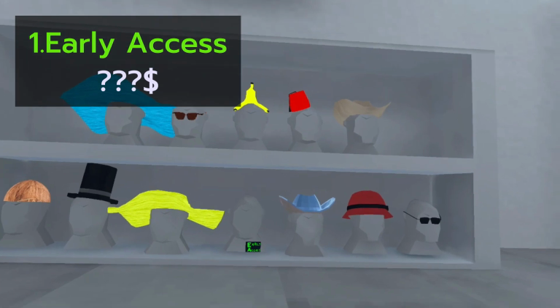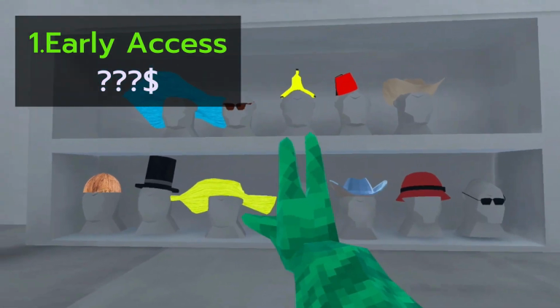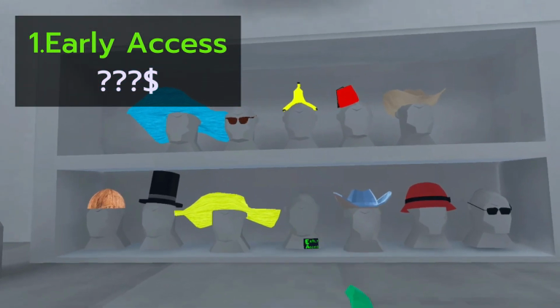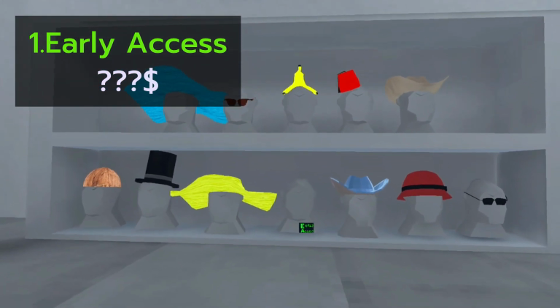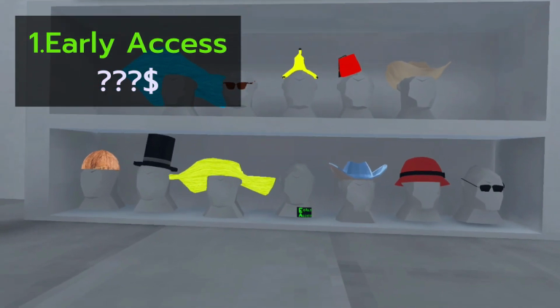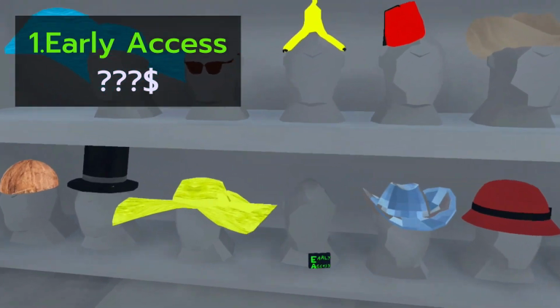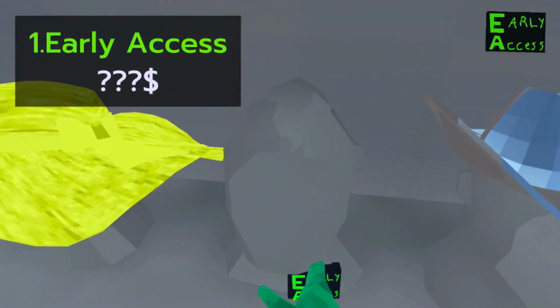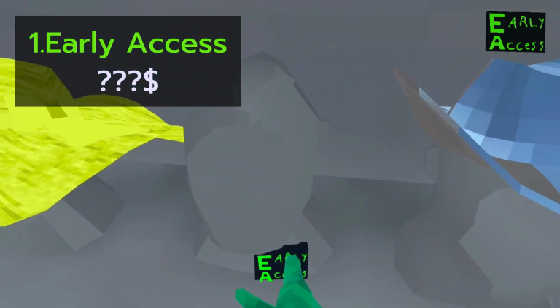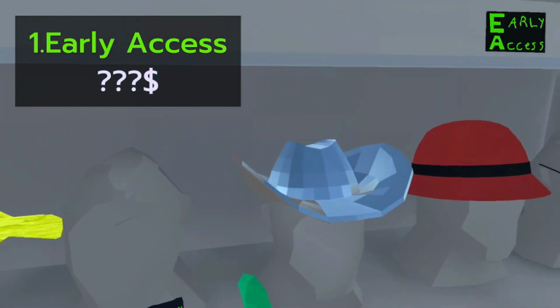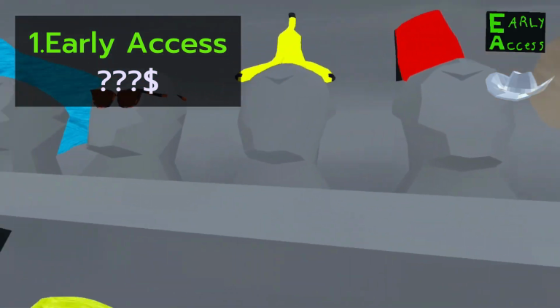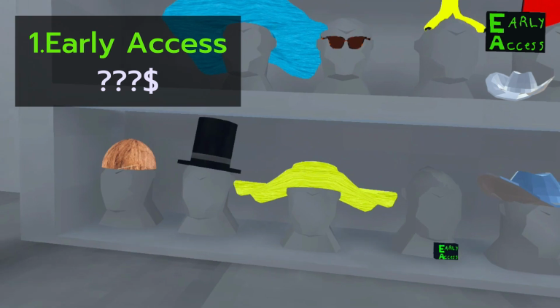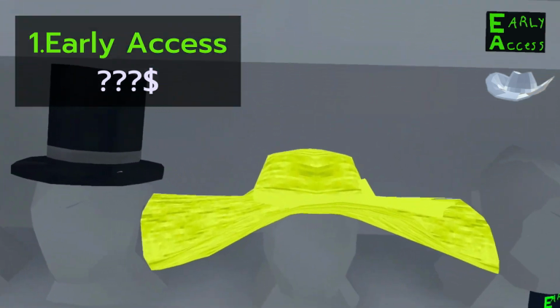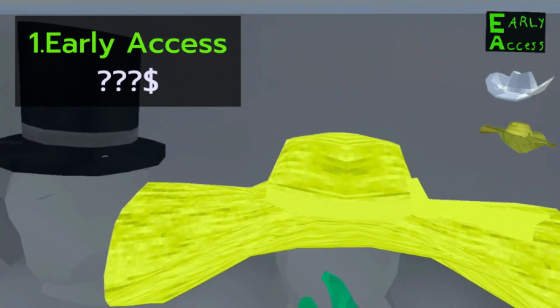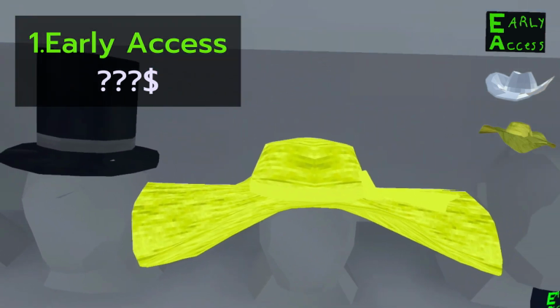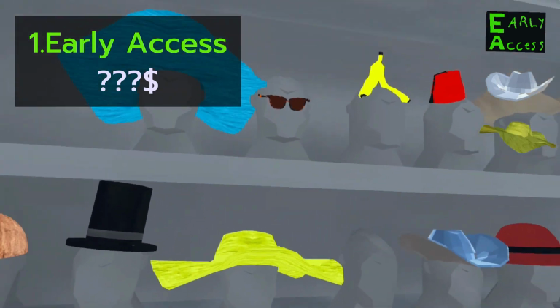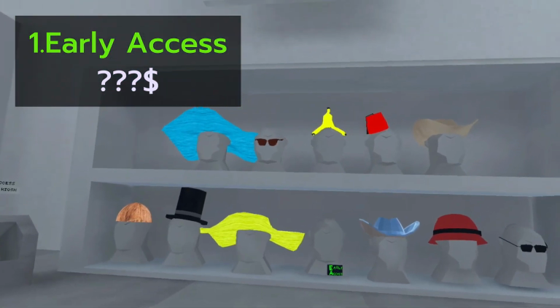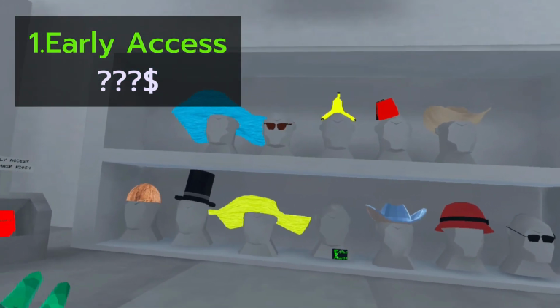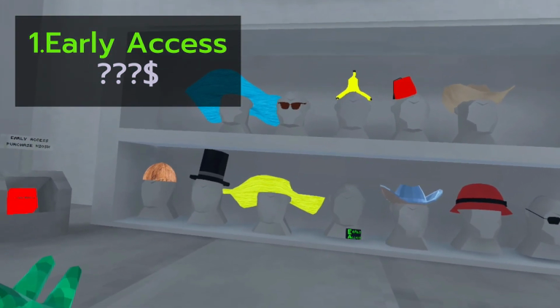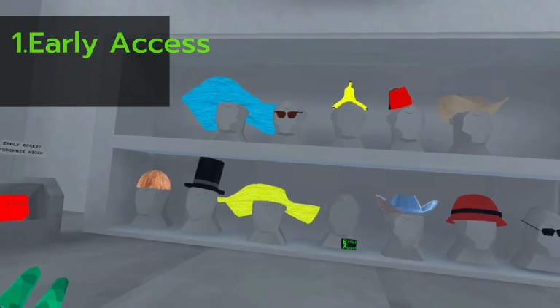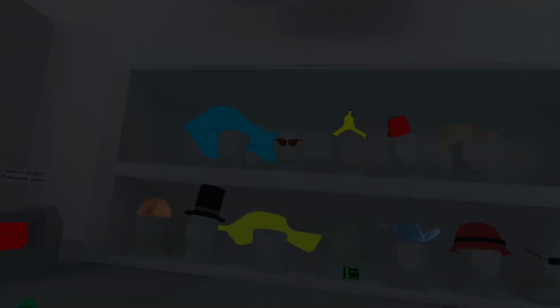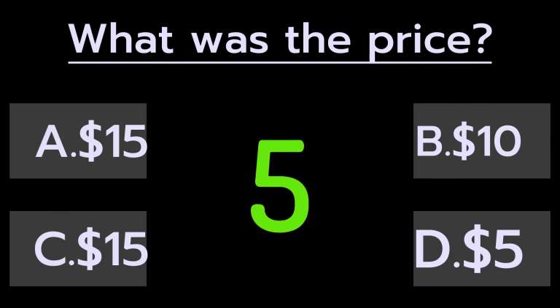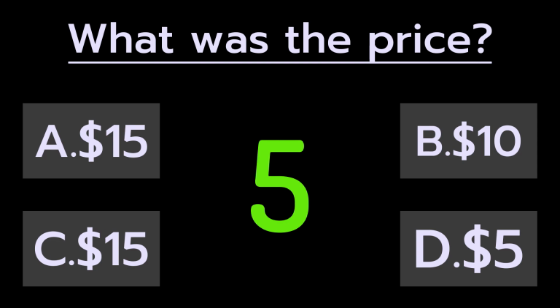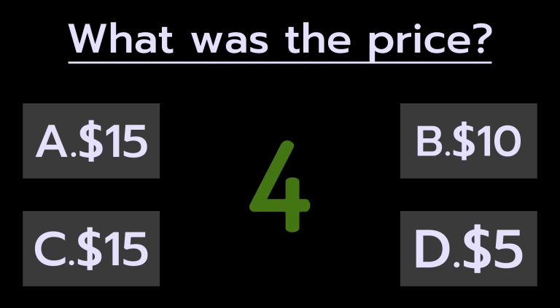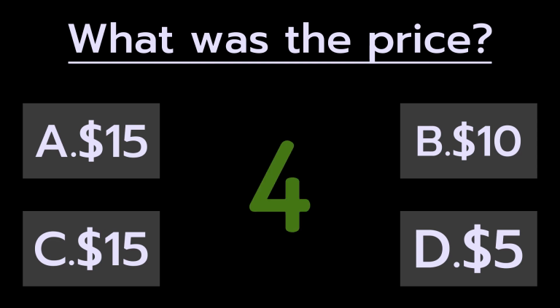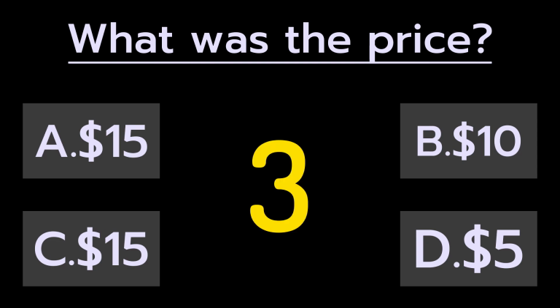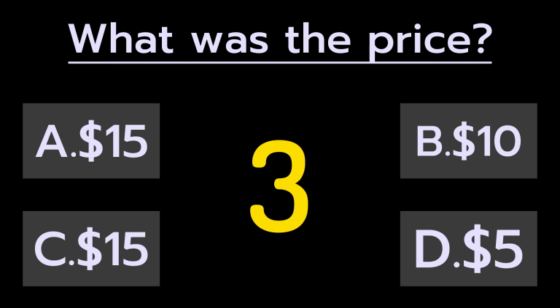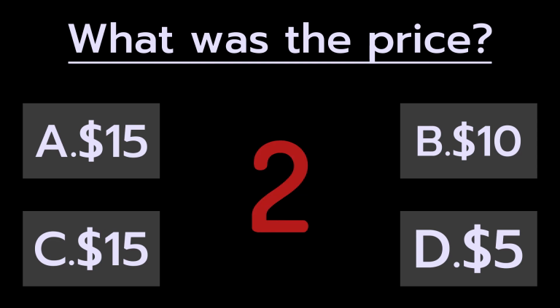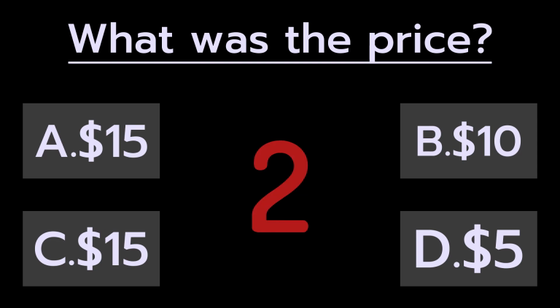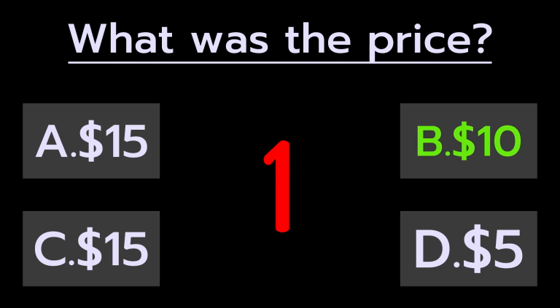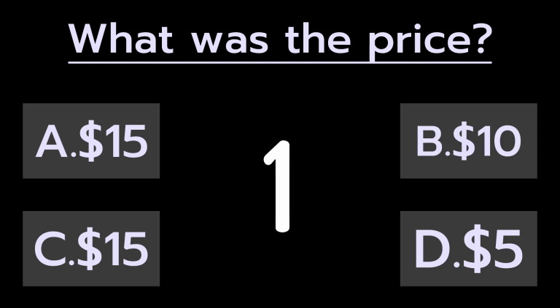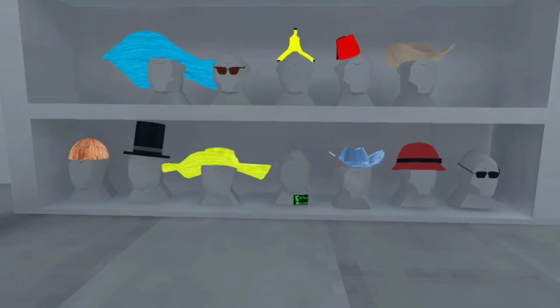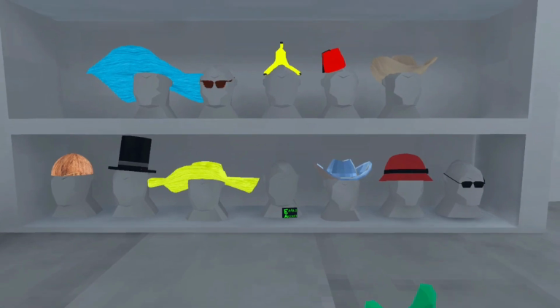This came with three exclusive cosmetics: the Early Access Badge, the Chrome Cowboy Hat, and the Sunny Sun Hat. Can you remember the original price of this bundle? It came in at just $10.